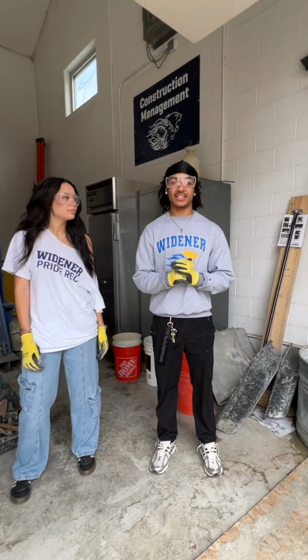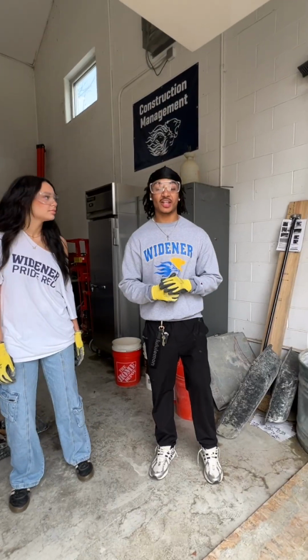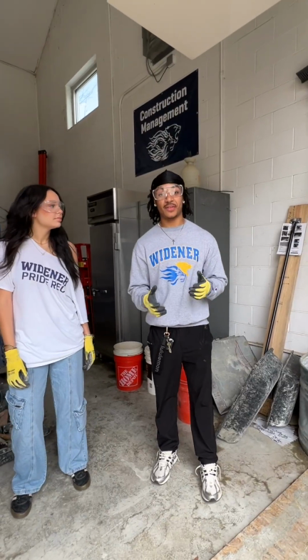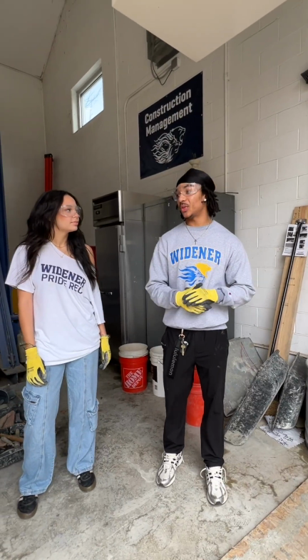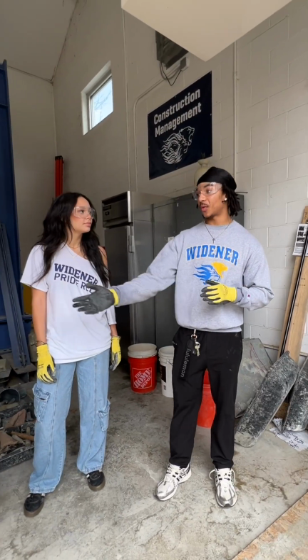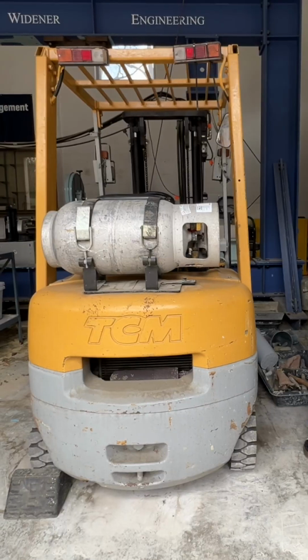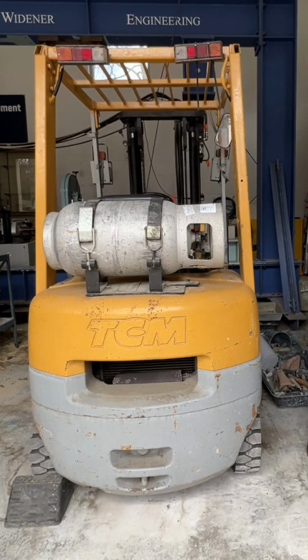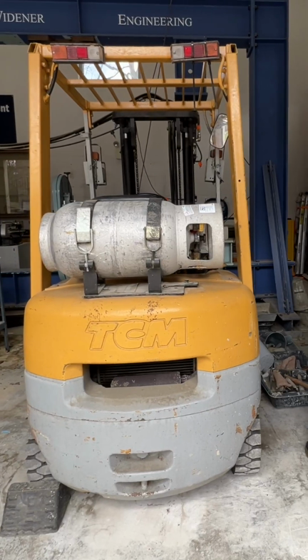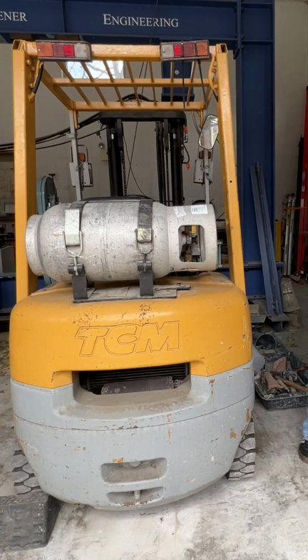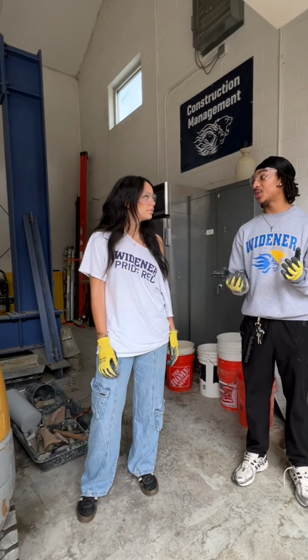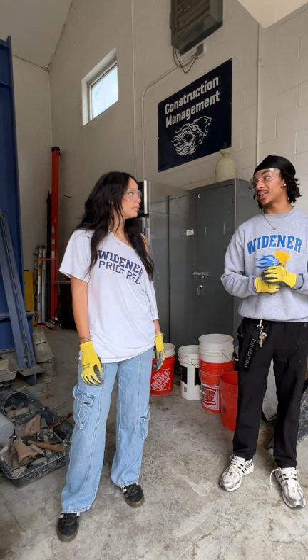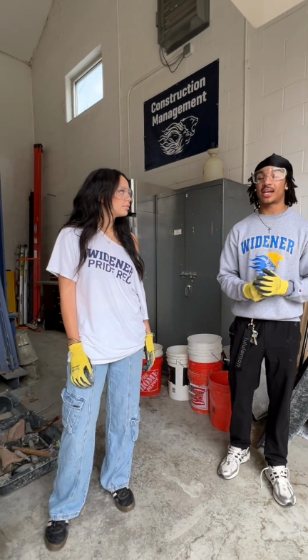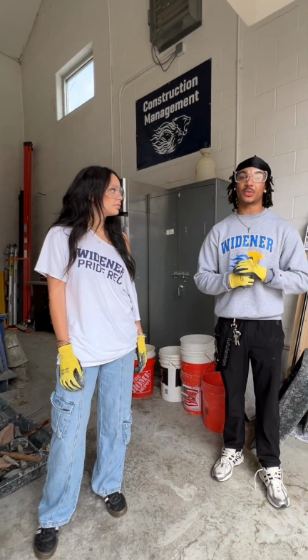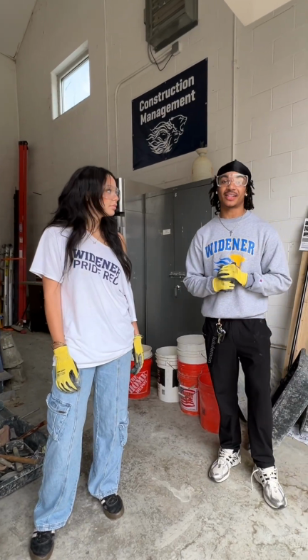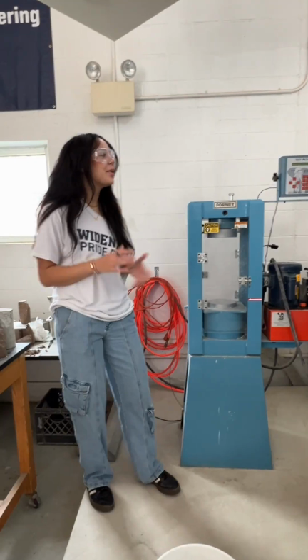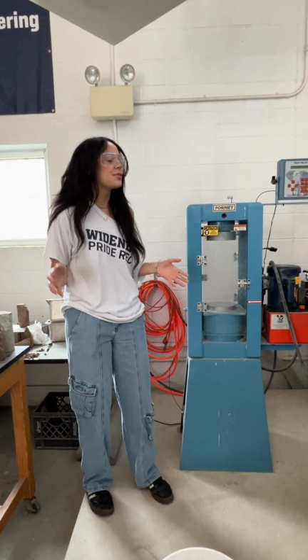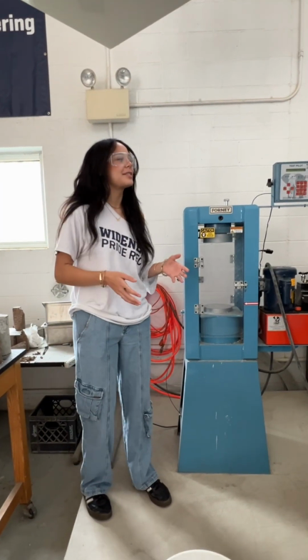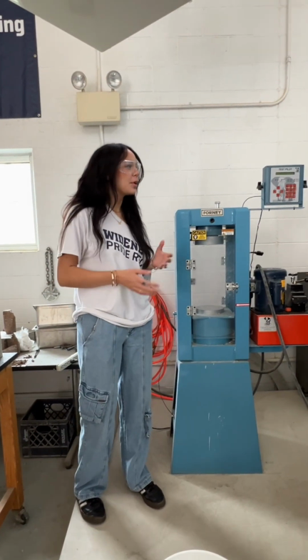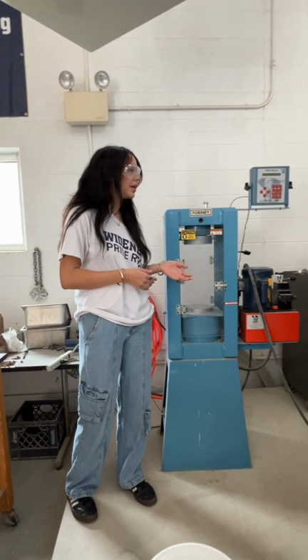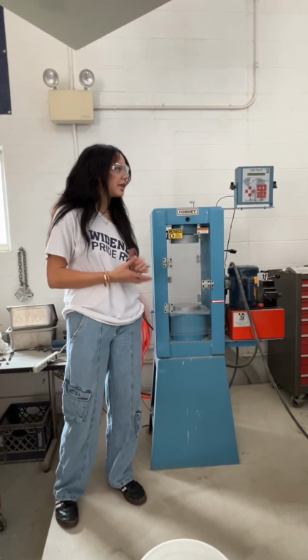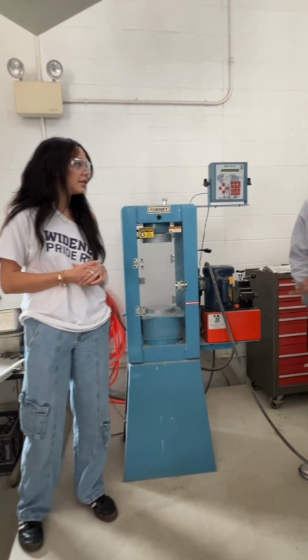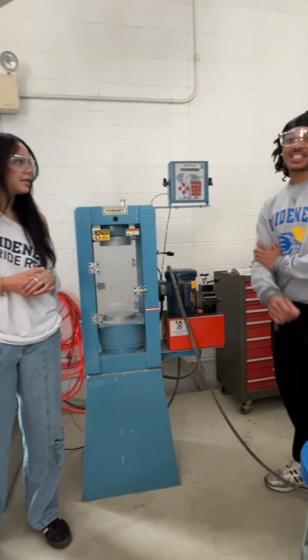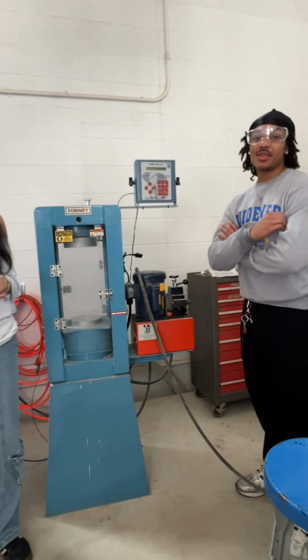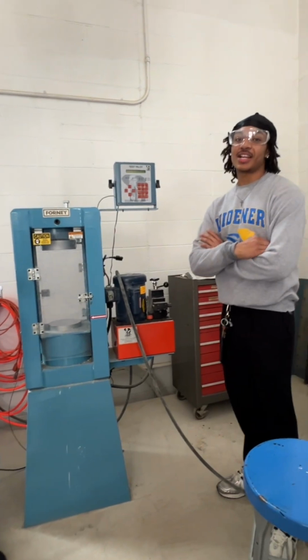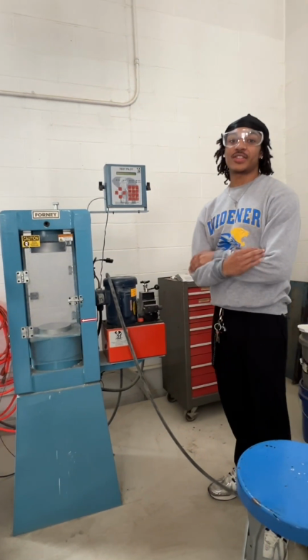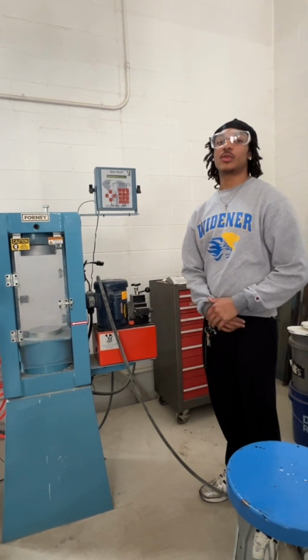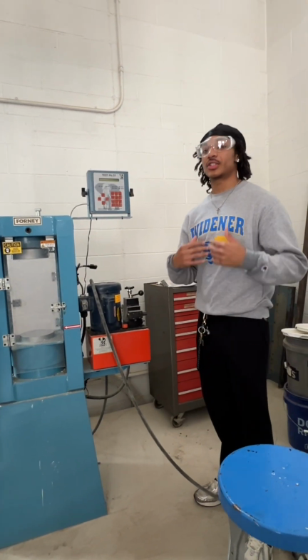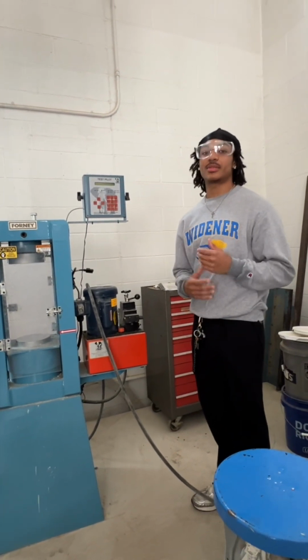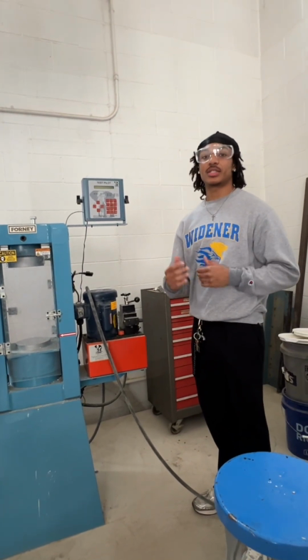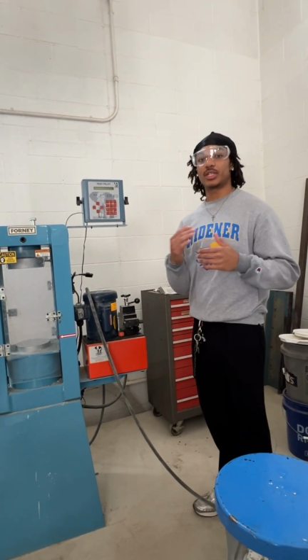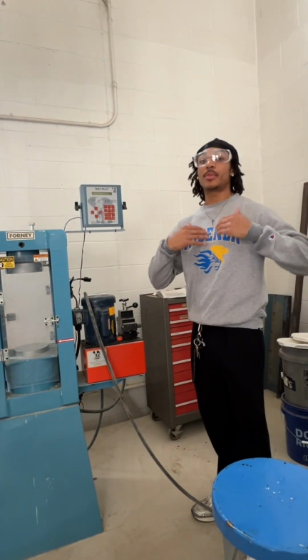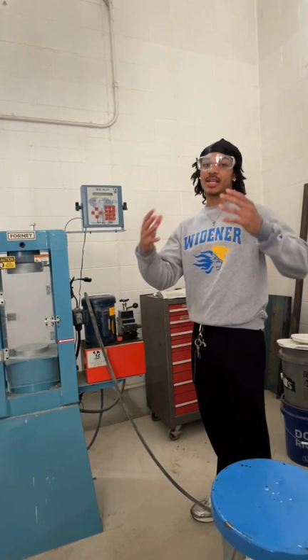Obviously in construction and in the field we do have forklifts. We offer OSHA 10, 20, and 30 certifications, and not a lot of schools do that. So with all this real-world experience, what do you plan on doing with it? I plan on commissioning in the military as an officer and using my construction management skills to help push something bigger than myself.